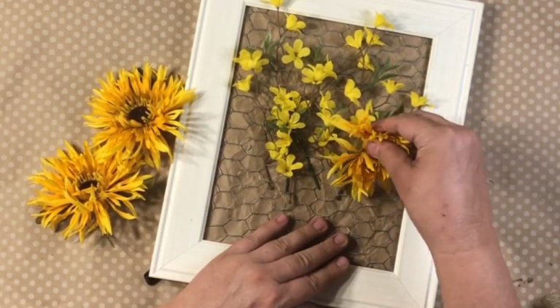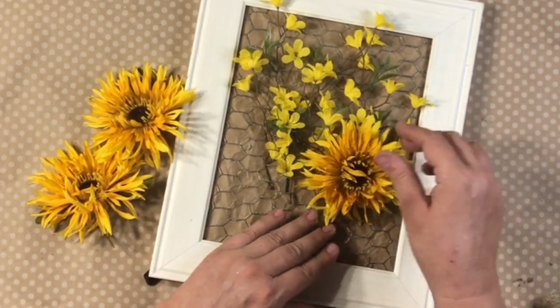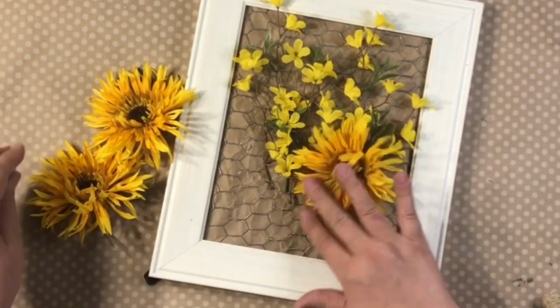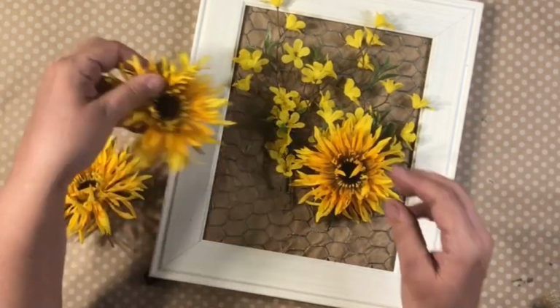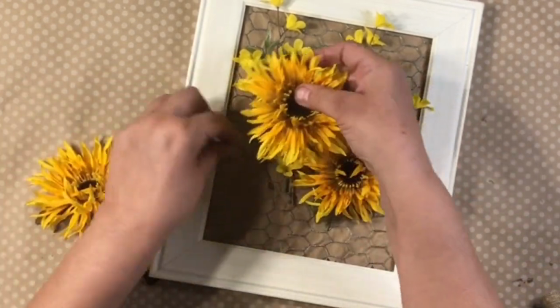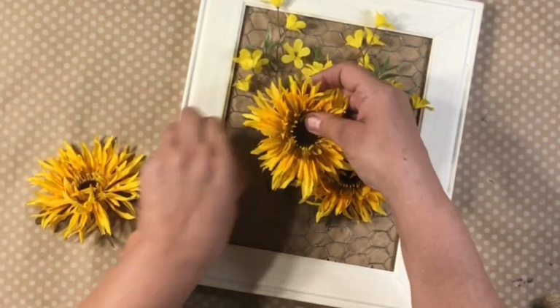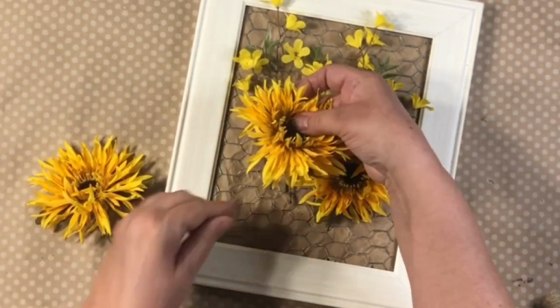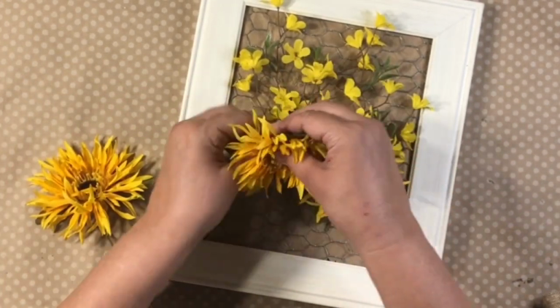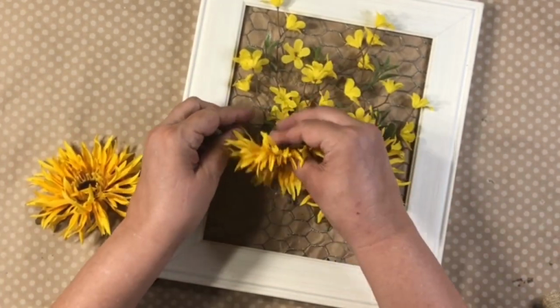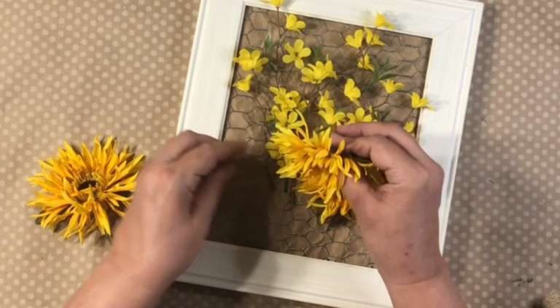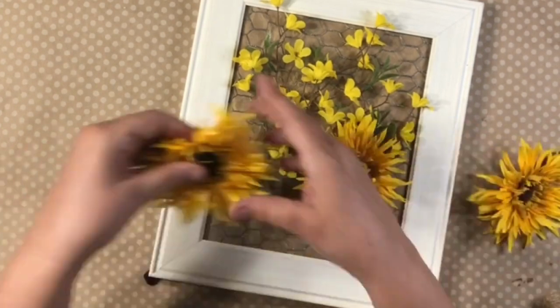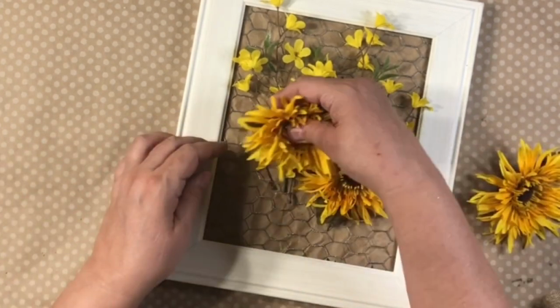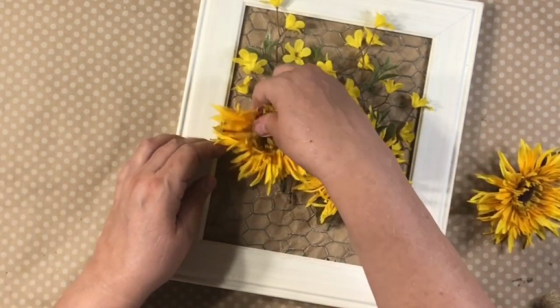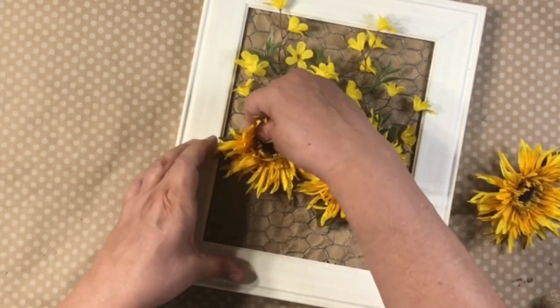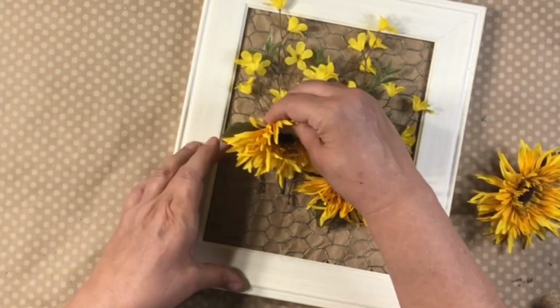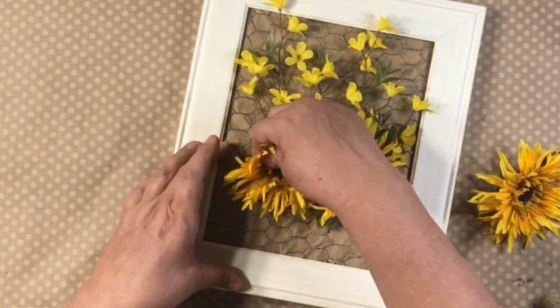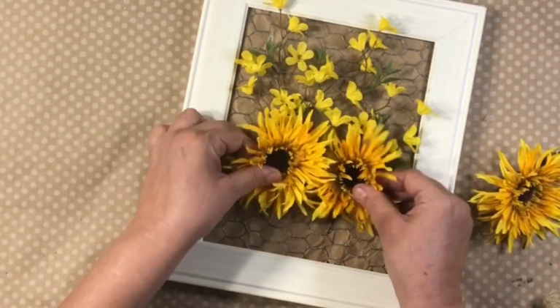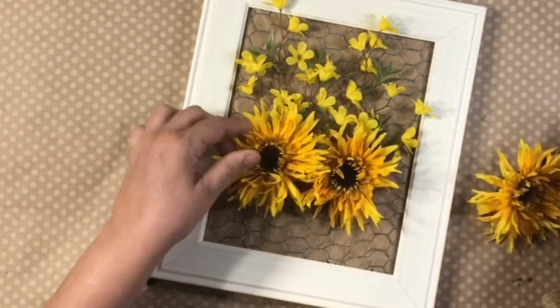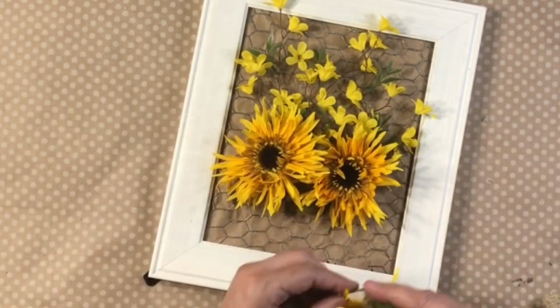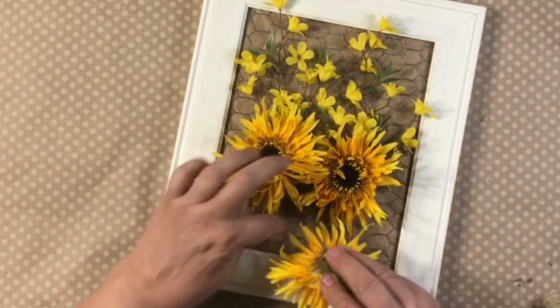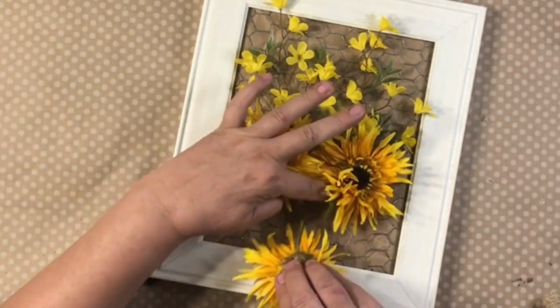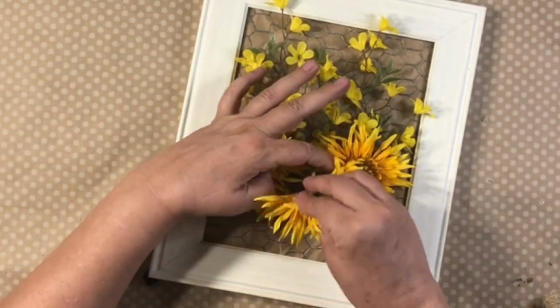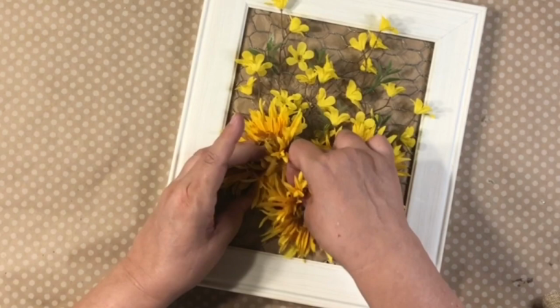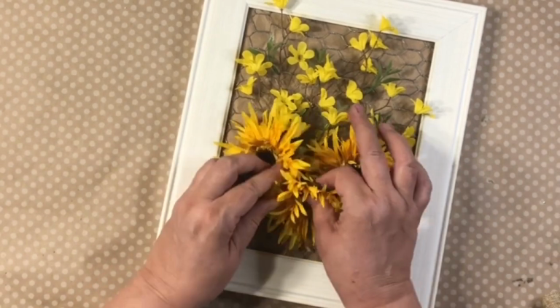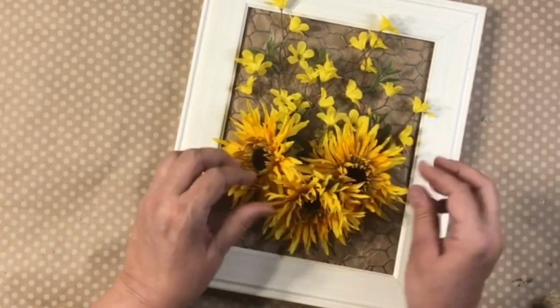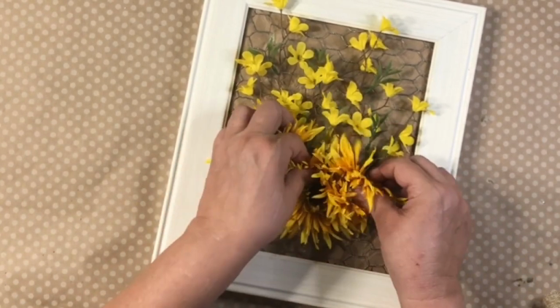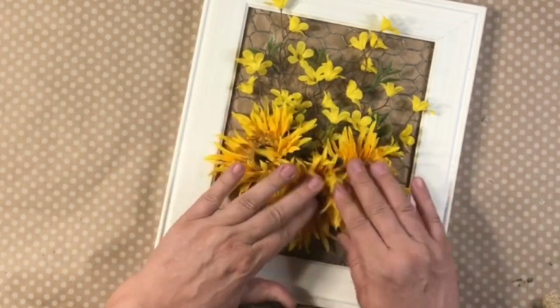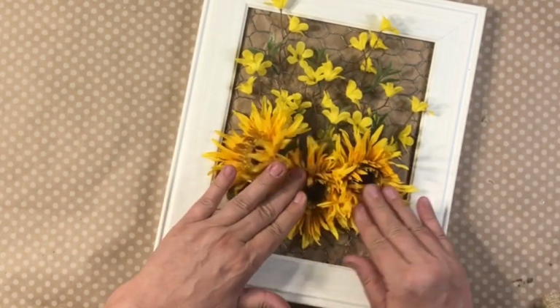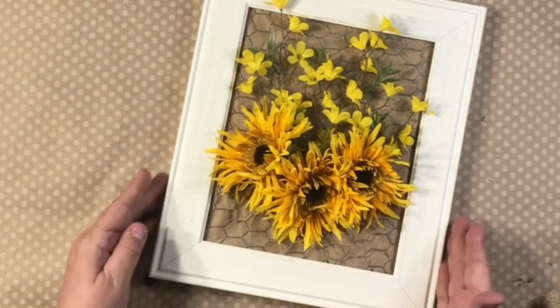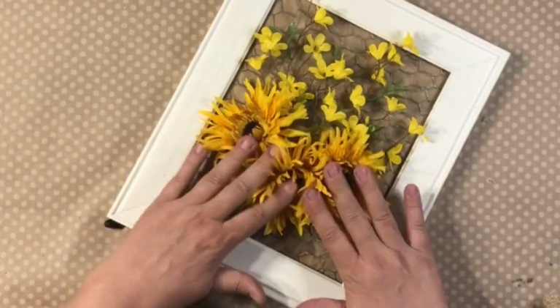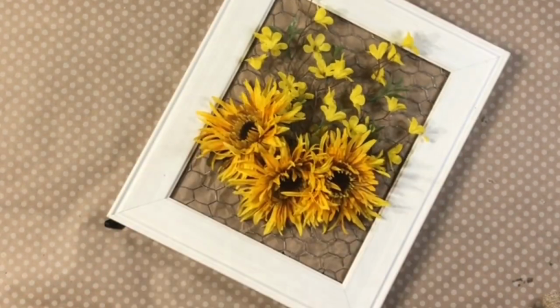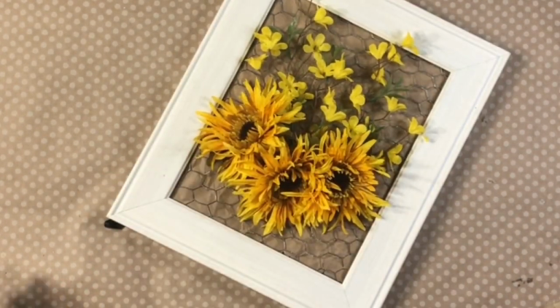These are also from Dollar Tree, or possibly Walmart. I added those in there and this whole thing is kind of yellowish. I love it. And isn't it darling?